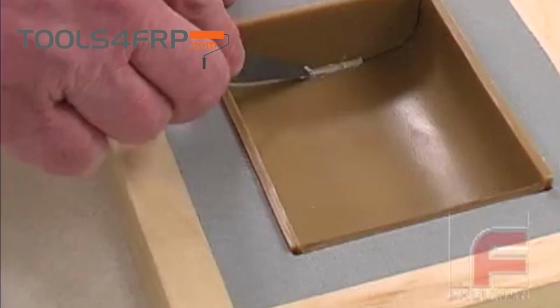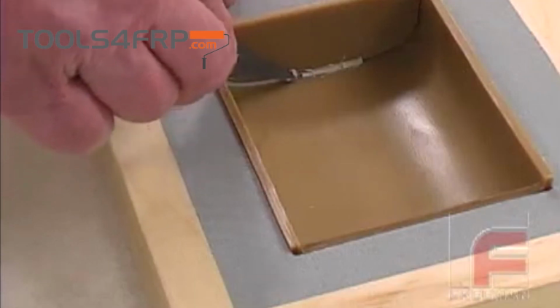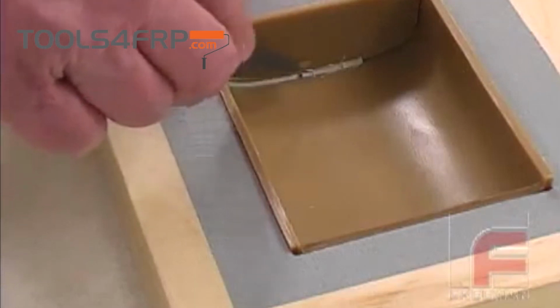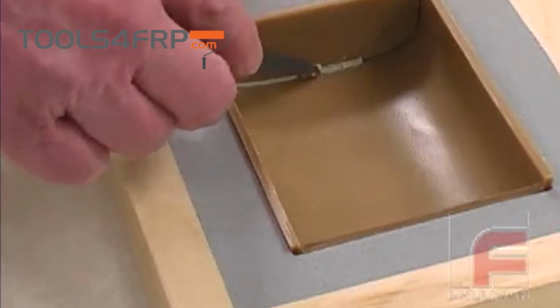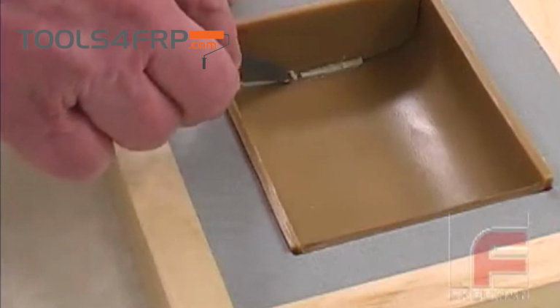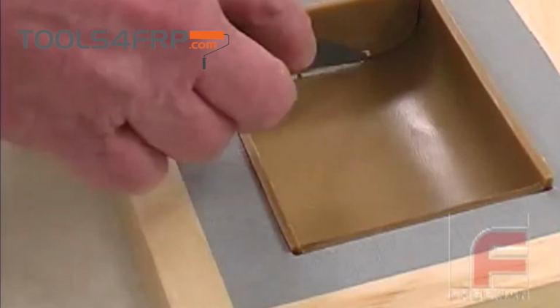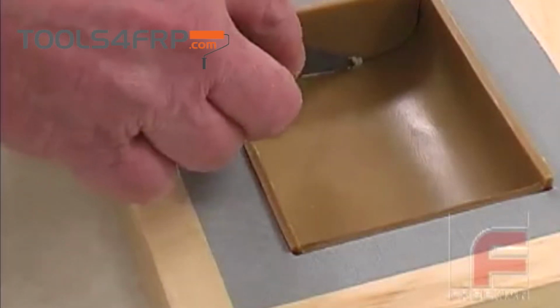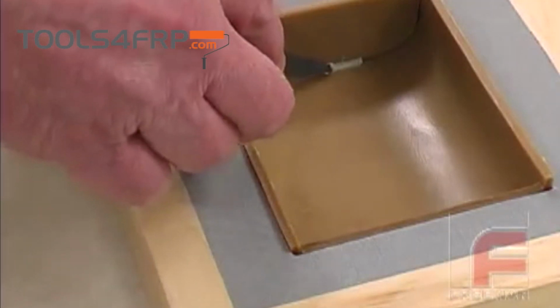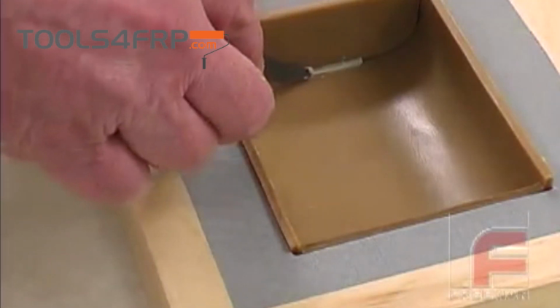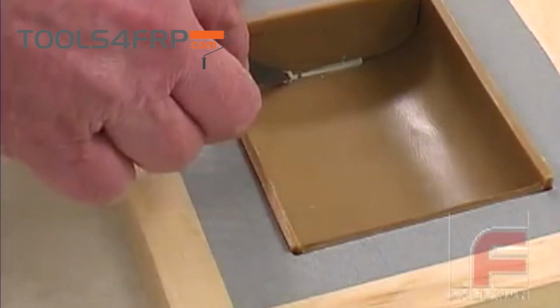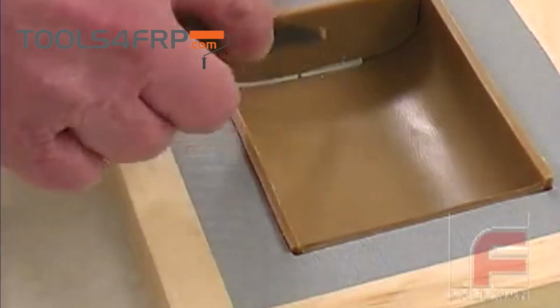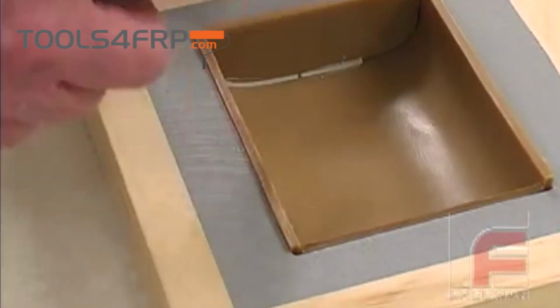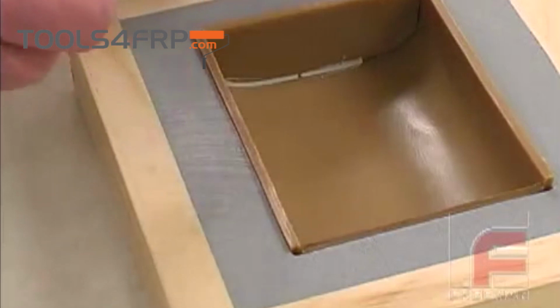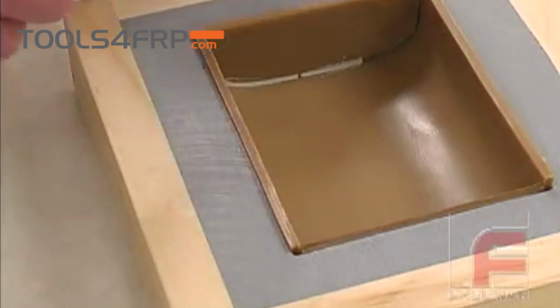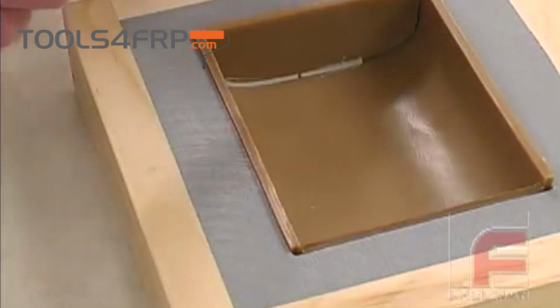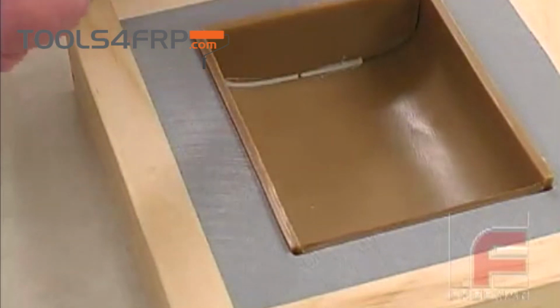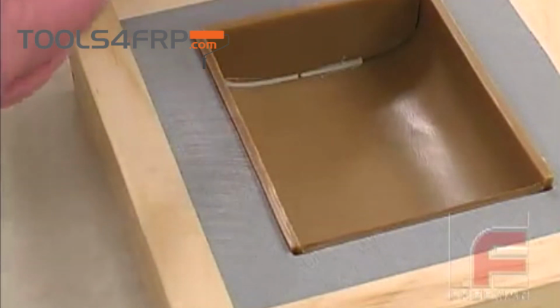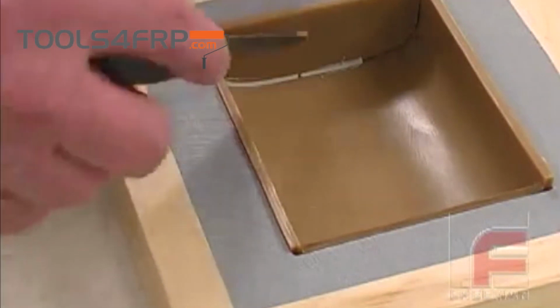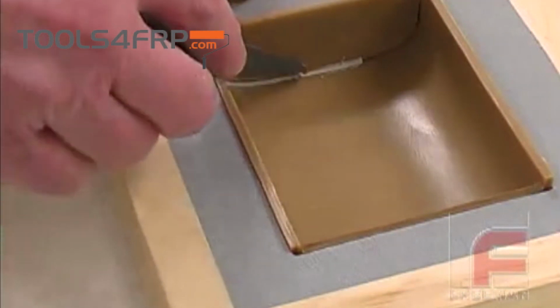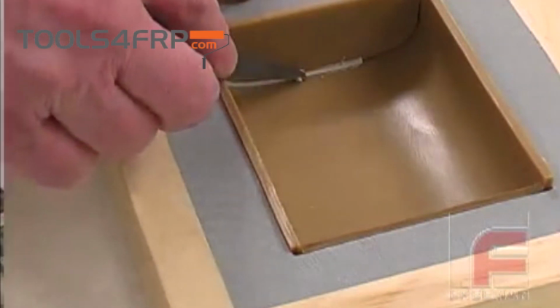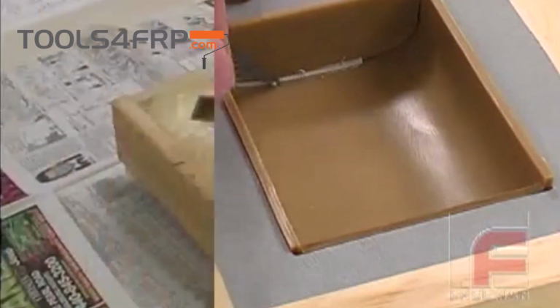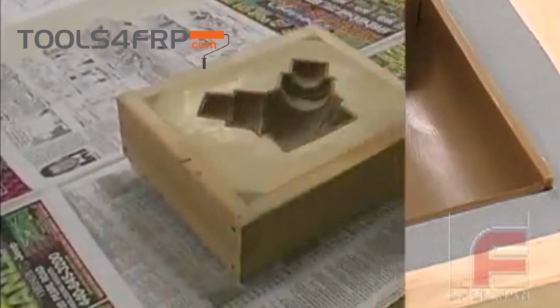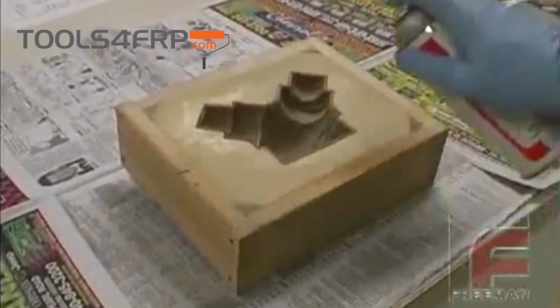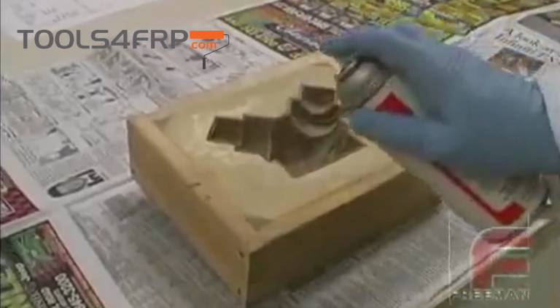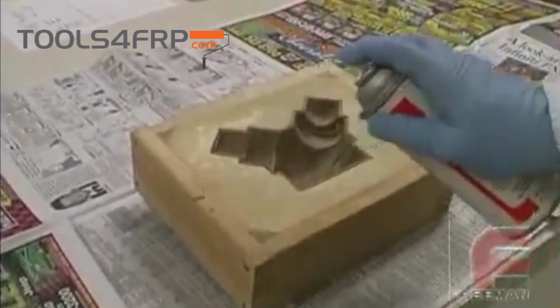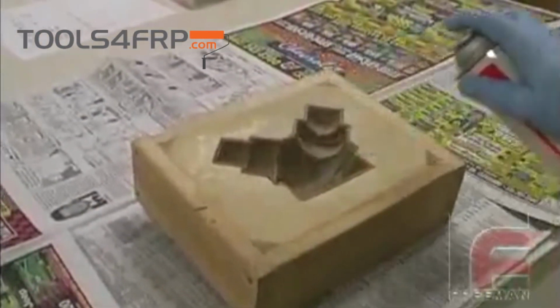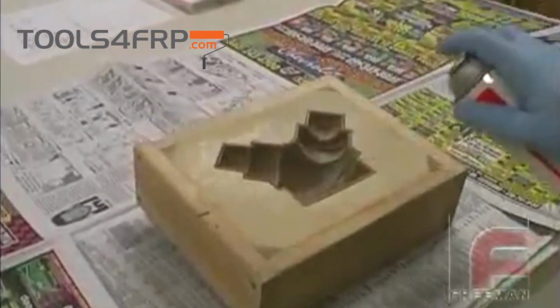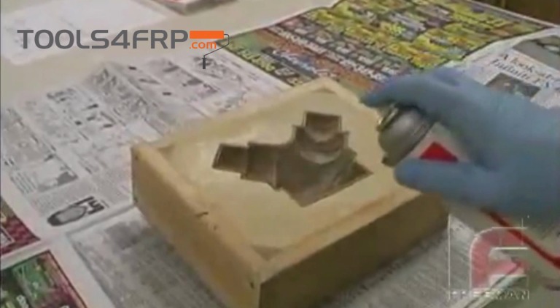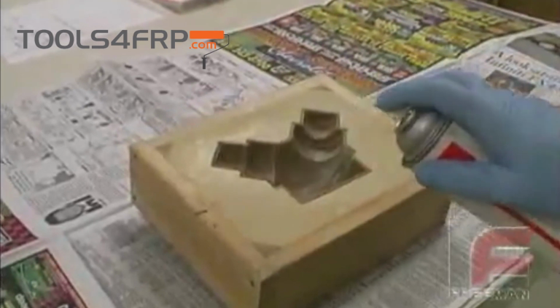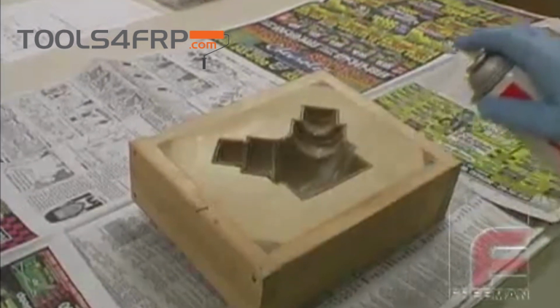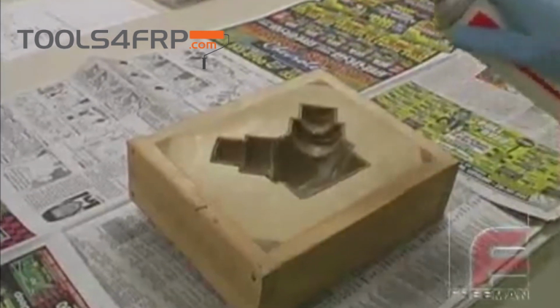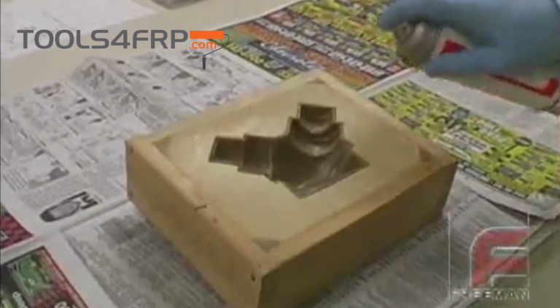Next, we fill any remaining gaps or create fillets with soft, sulfur-free modeling clay. Finally, for most applications, we need to apply sealers and release agents.